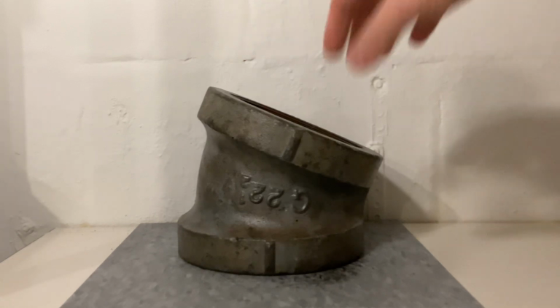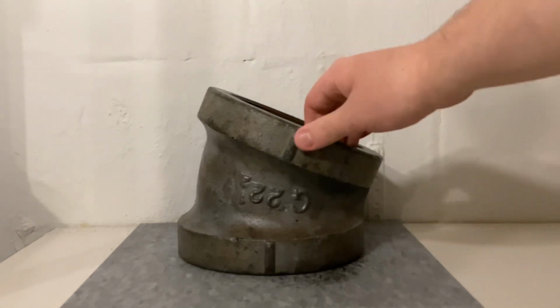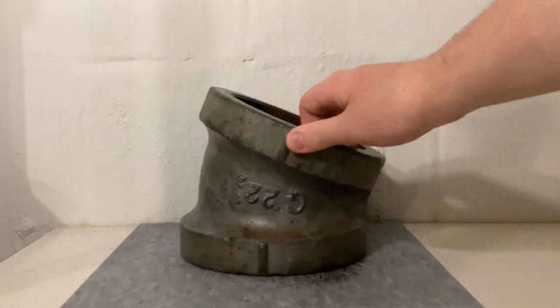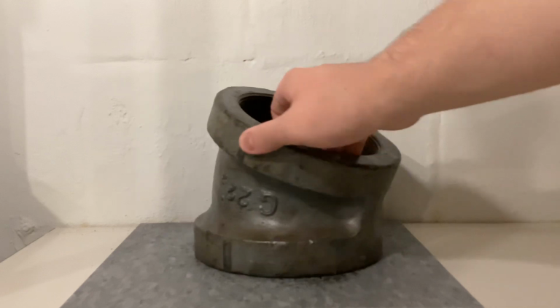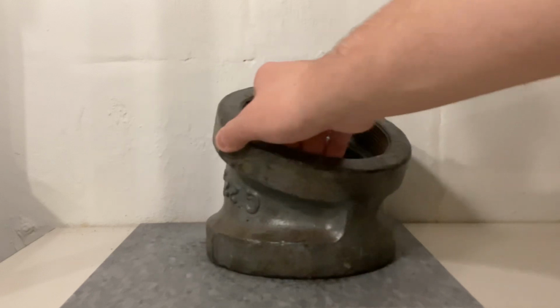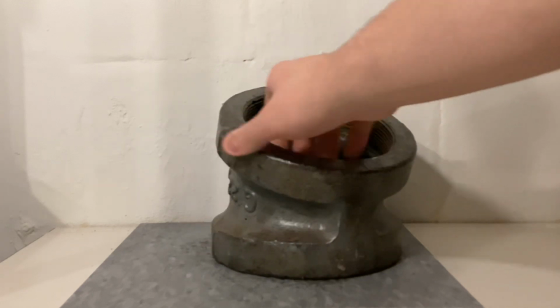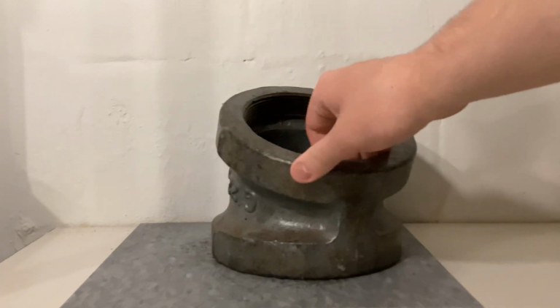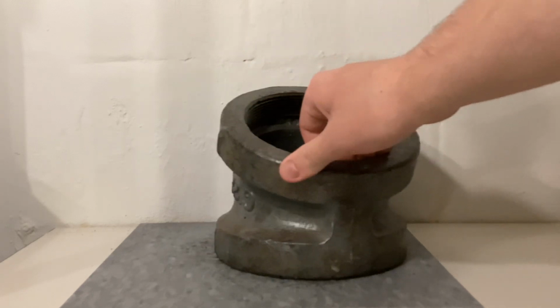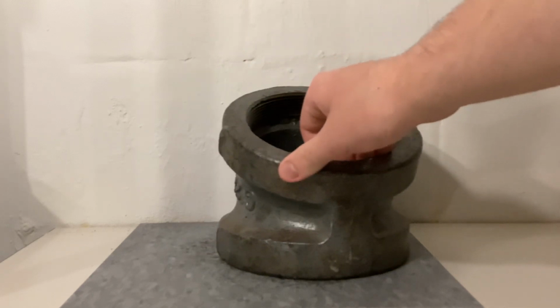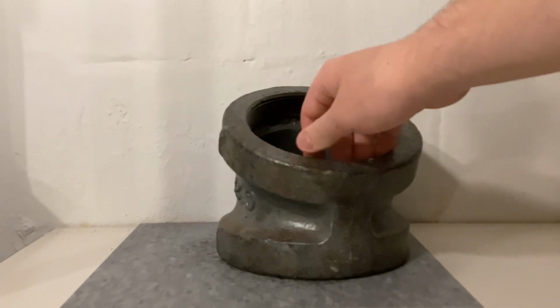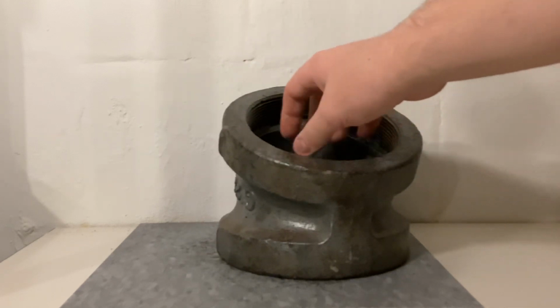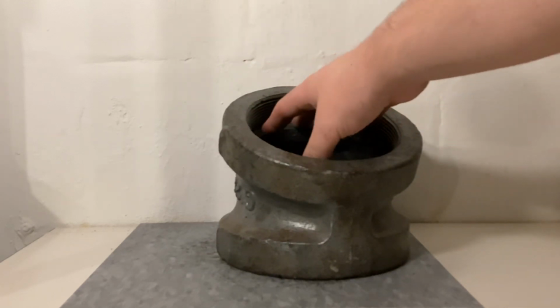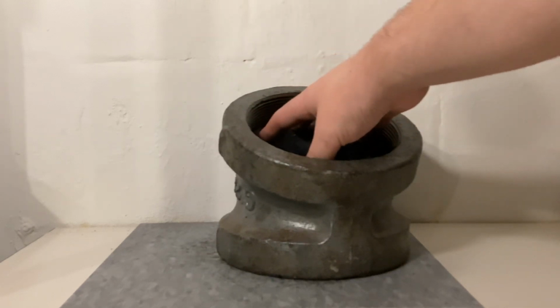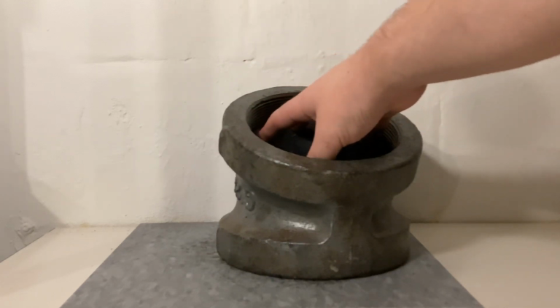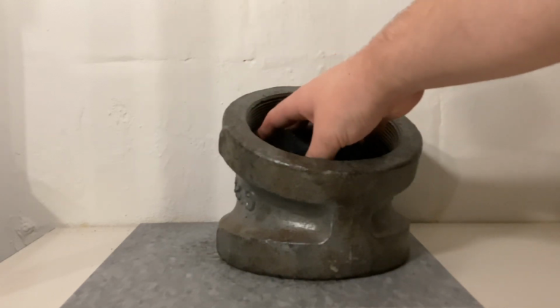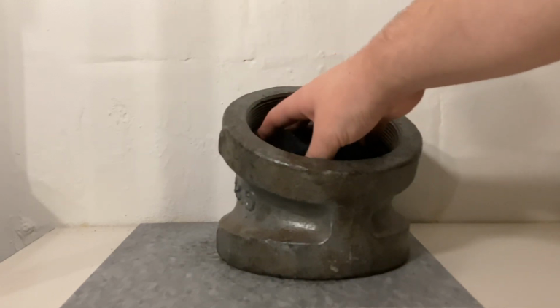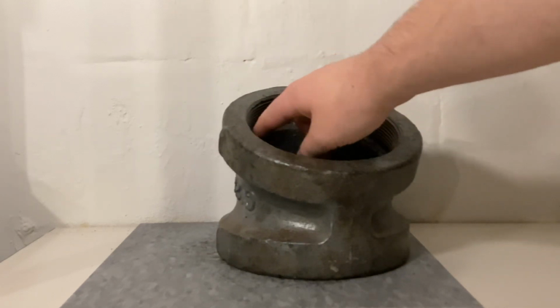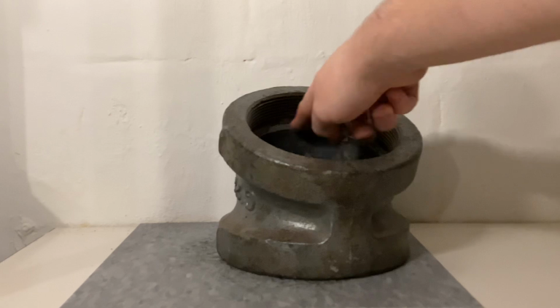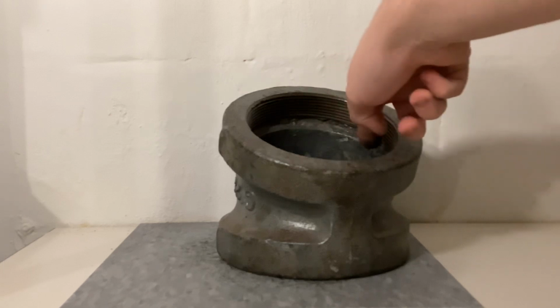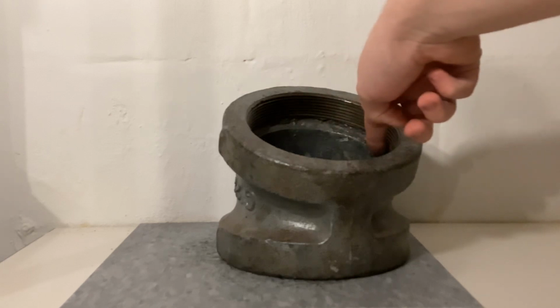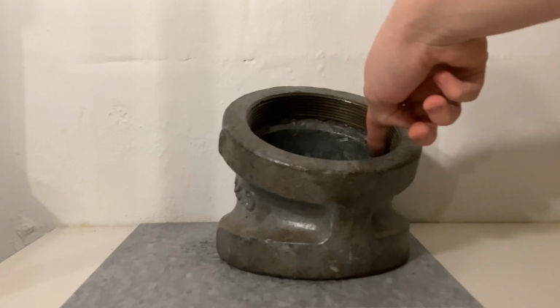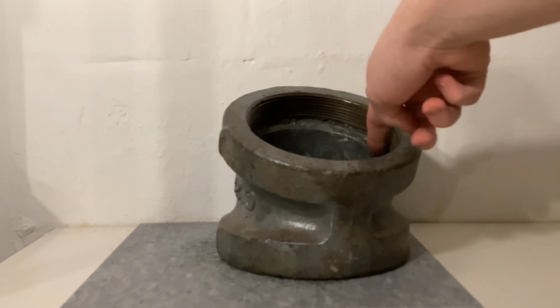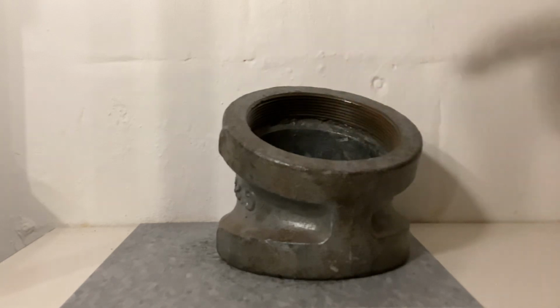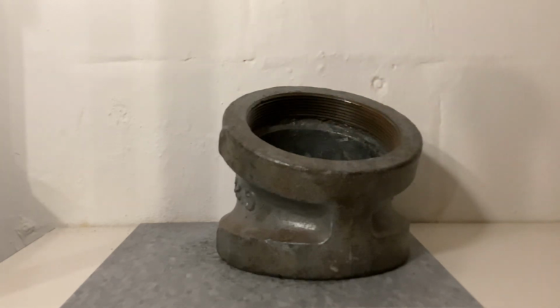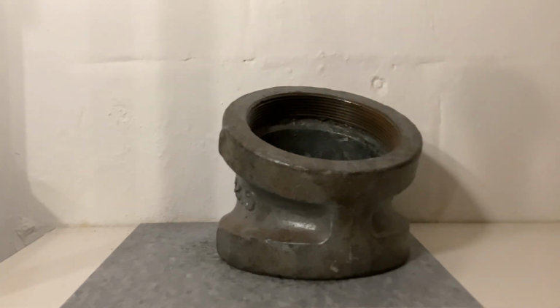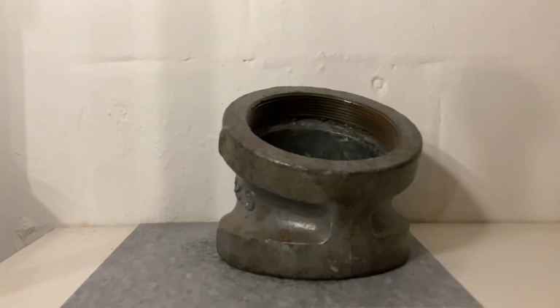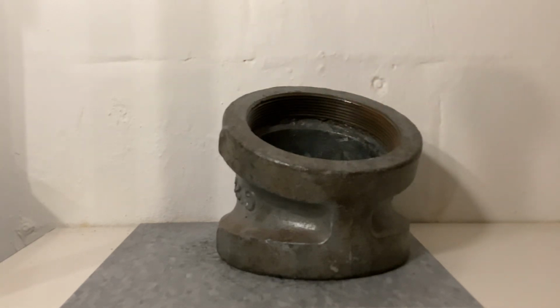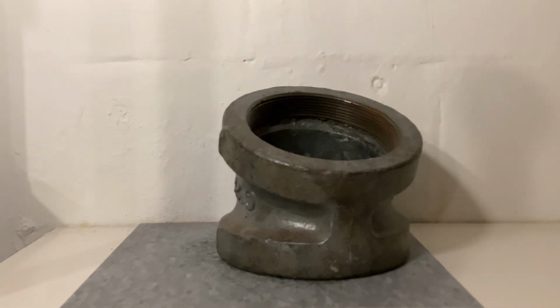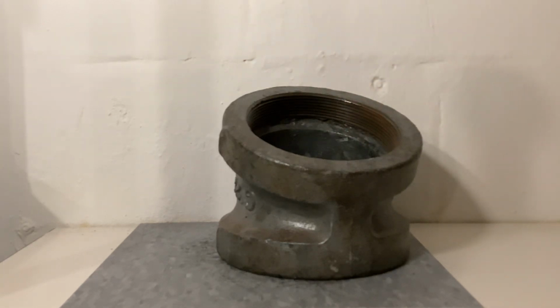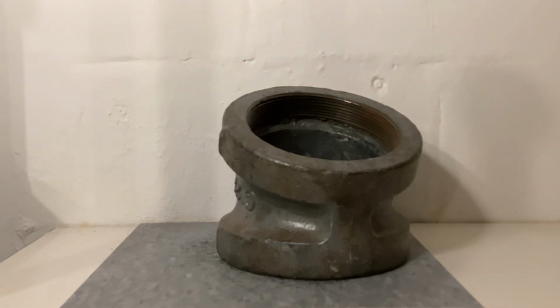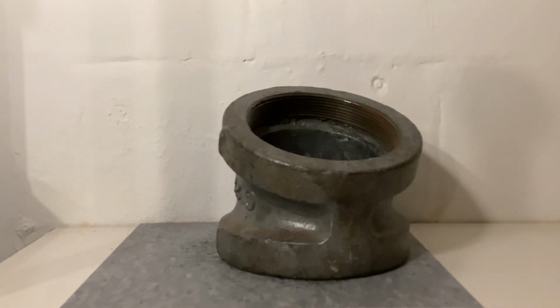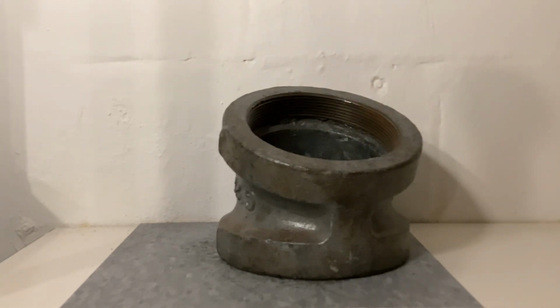What makes them important is that they have what's known as a recessed hub. When you screw the pipe in all the way, it'll touch the back edge of the hub, not allowing there to be an extra lip where solids can collect.